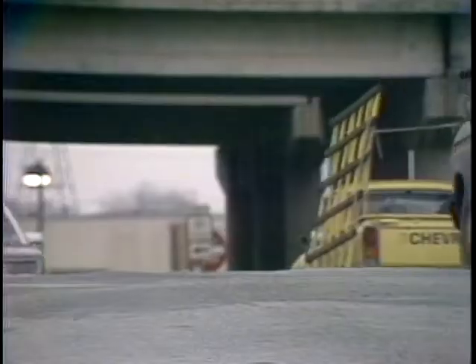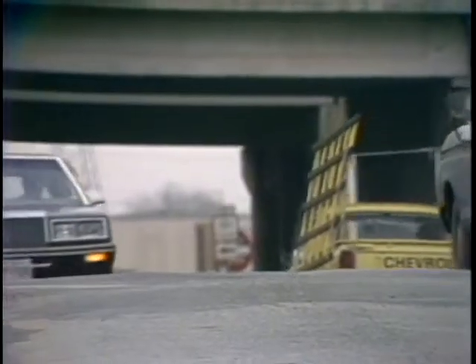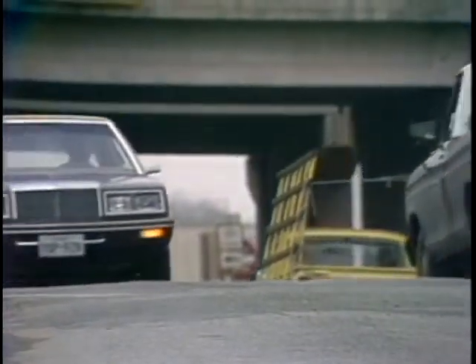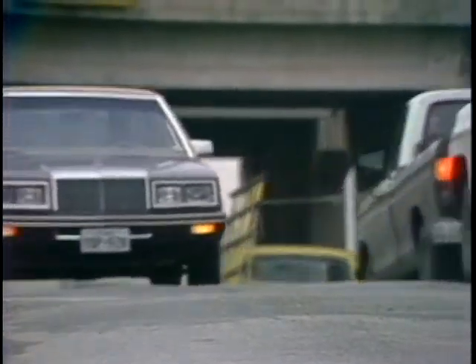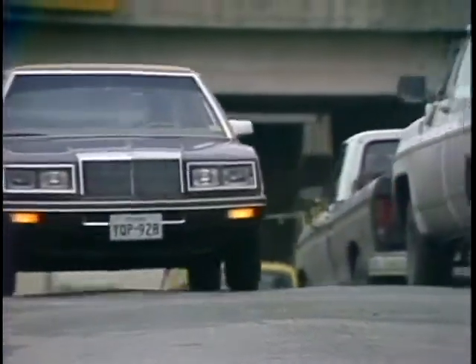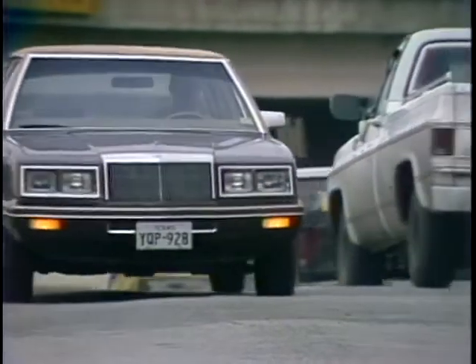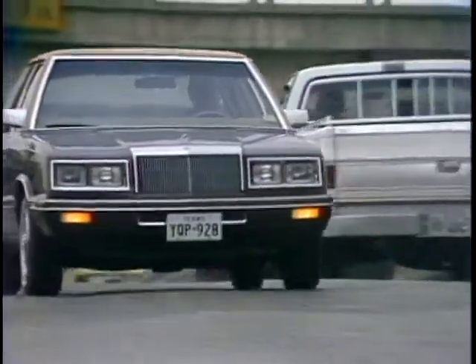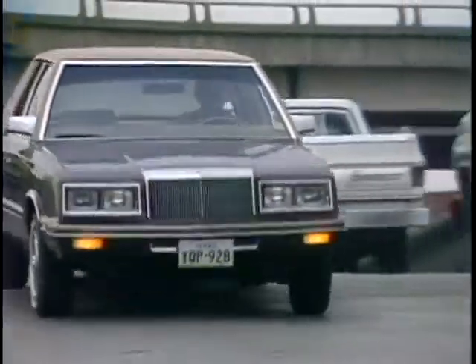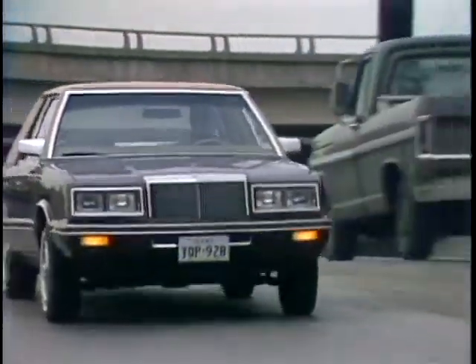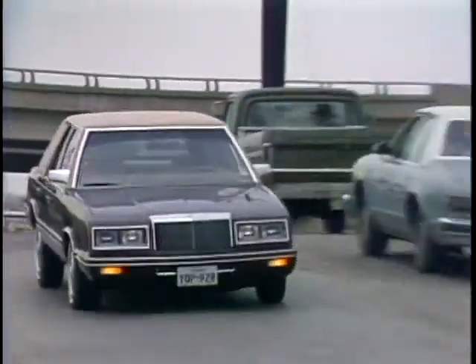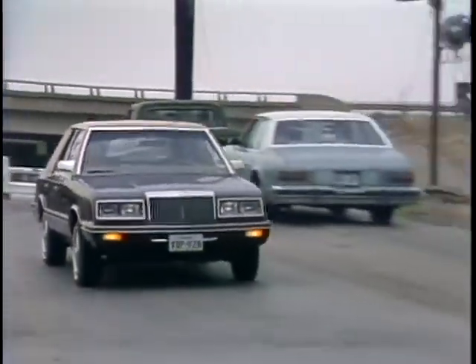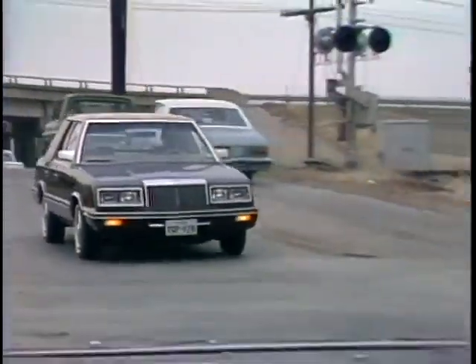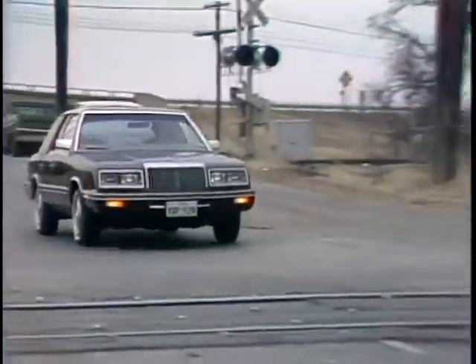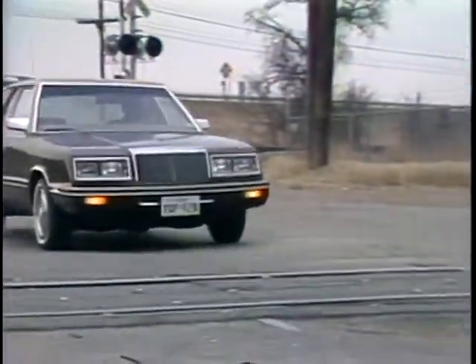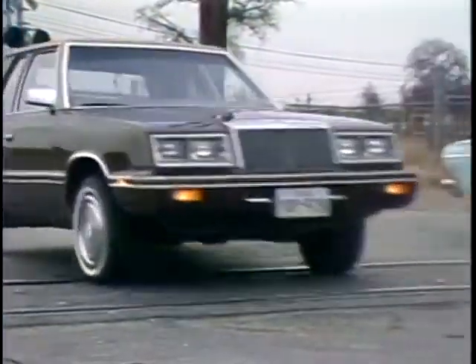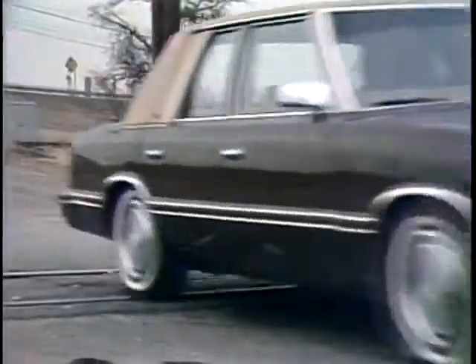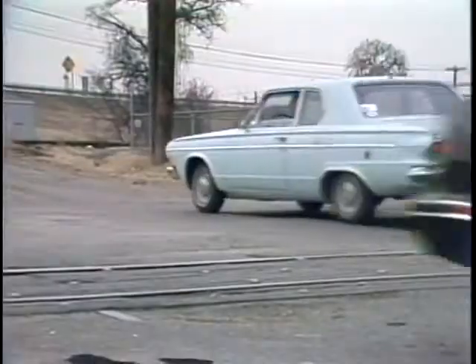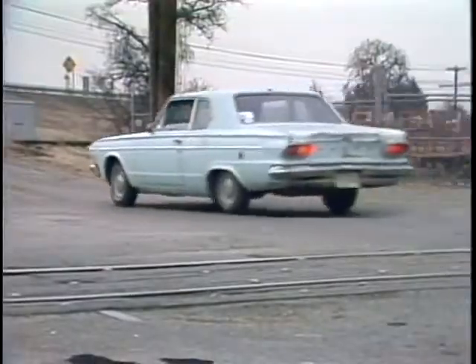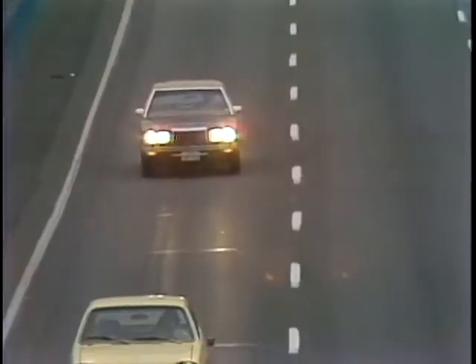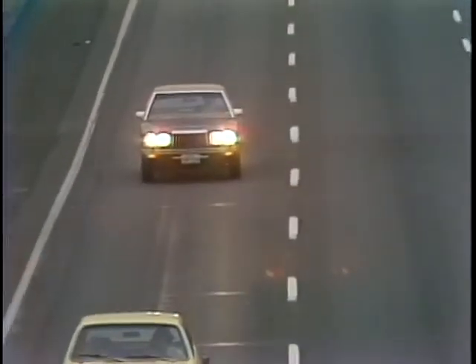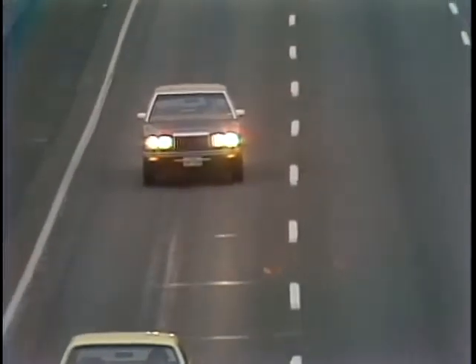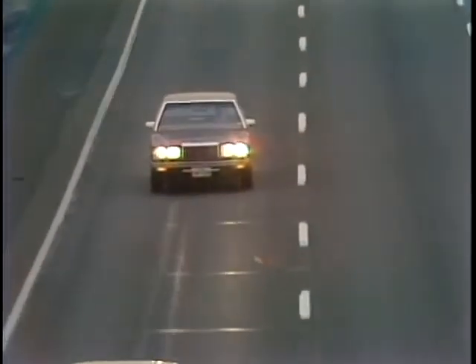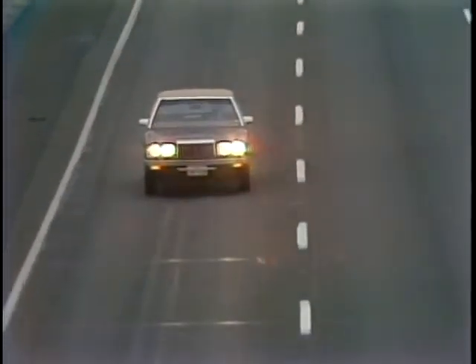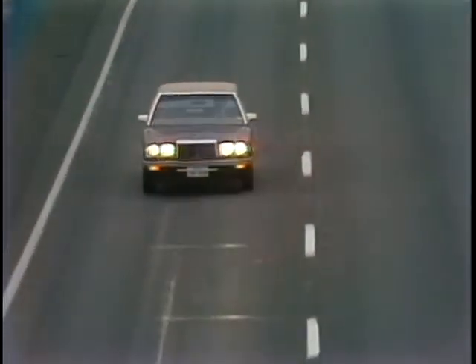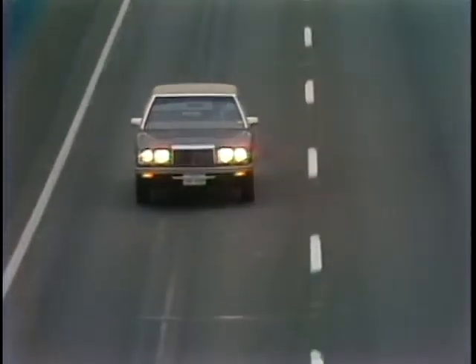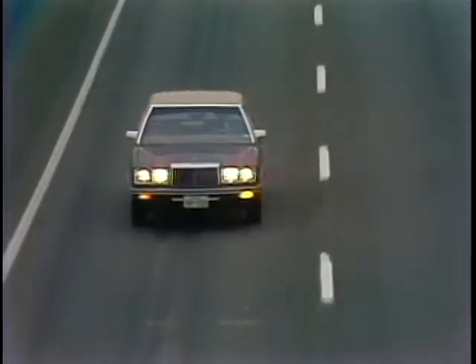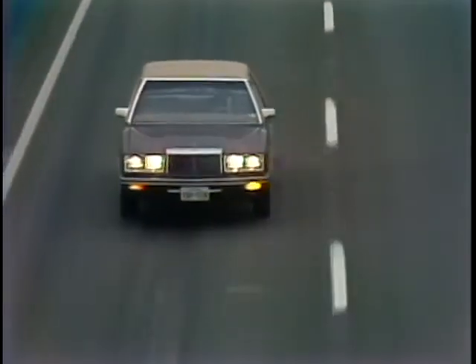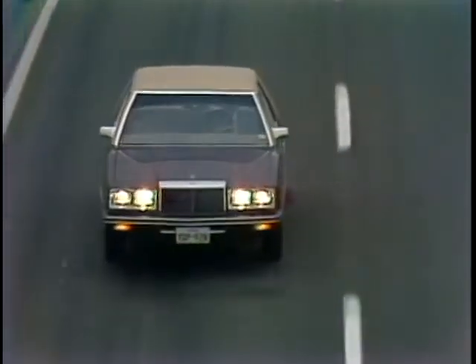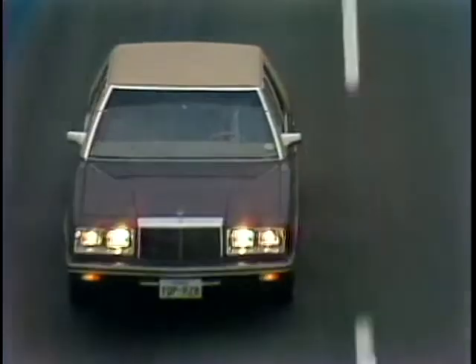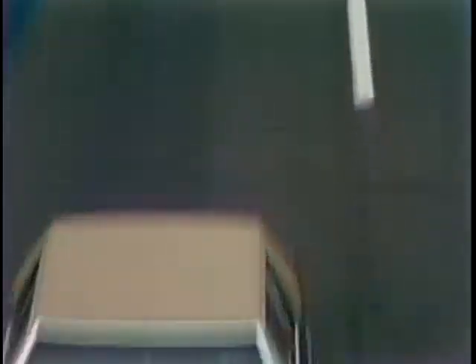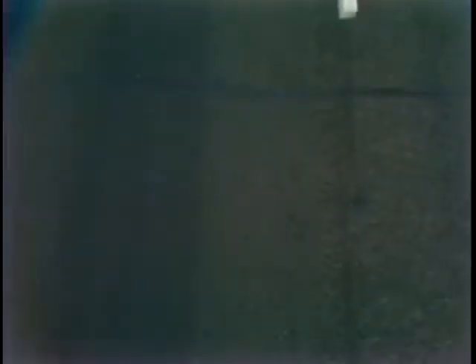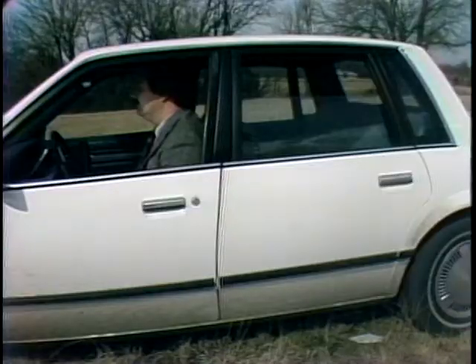Now the Chrysler is the smallest and lightest of the group. The LeBaron seemed to take the bumps best of all, and its bigger-than-standard four-cylinder engine is a match for the sixes in the other cars. The four-cylinder and the LeBaron's lightweight gave it the best mileage — 33 mpg.